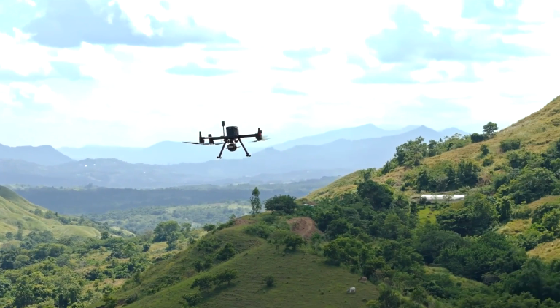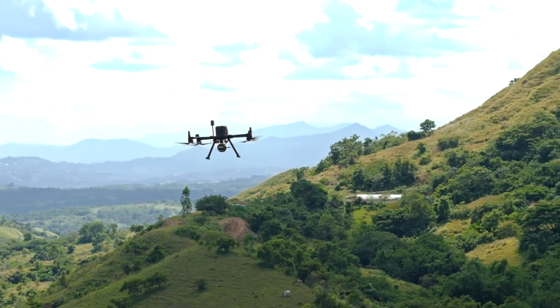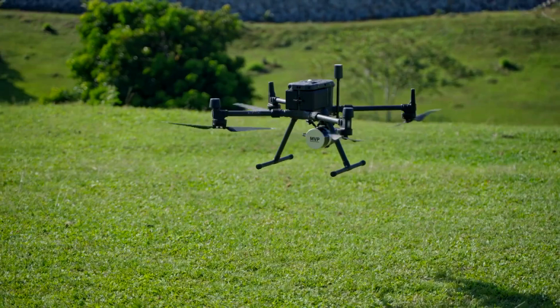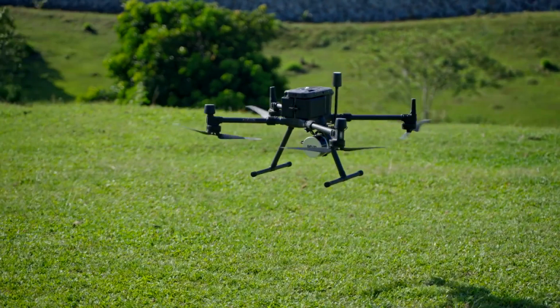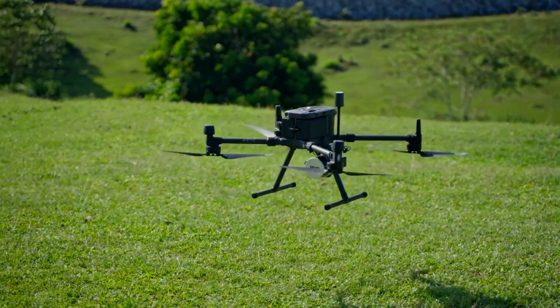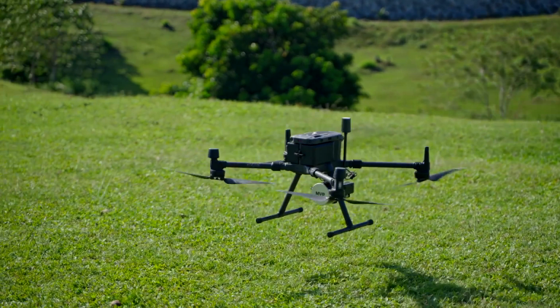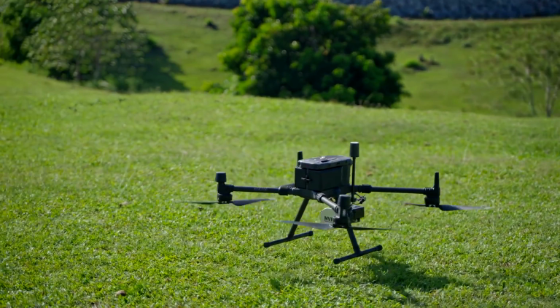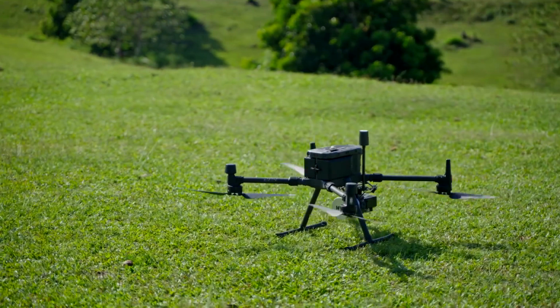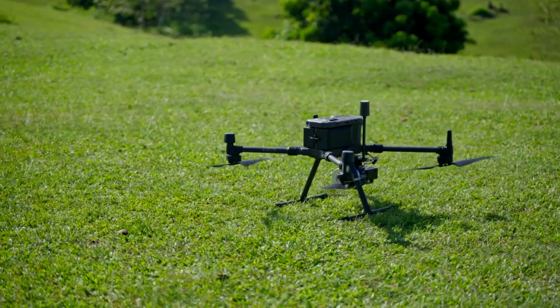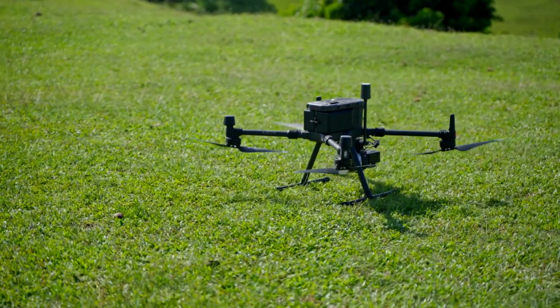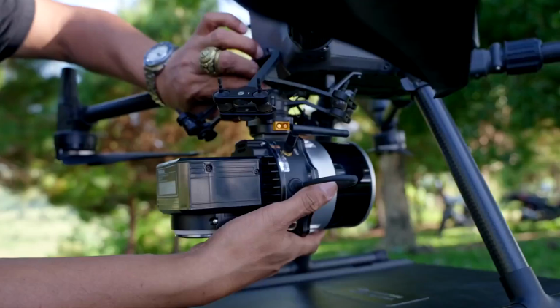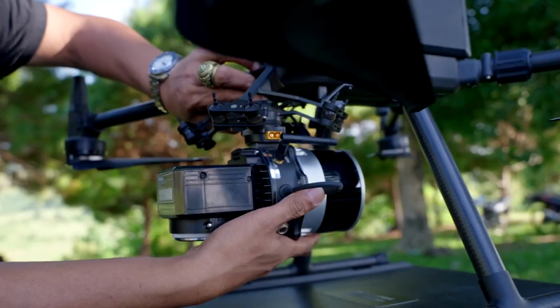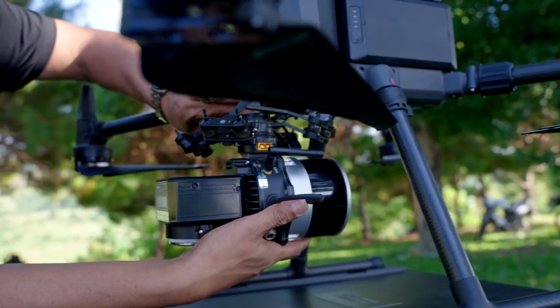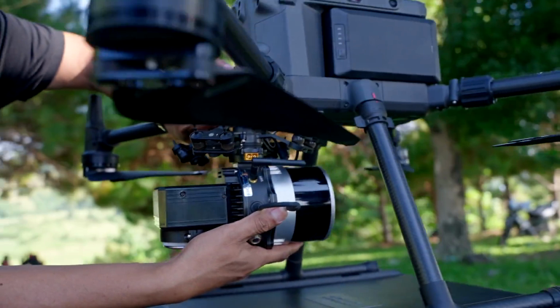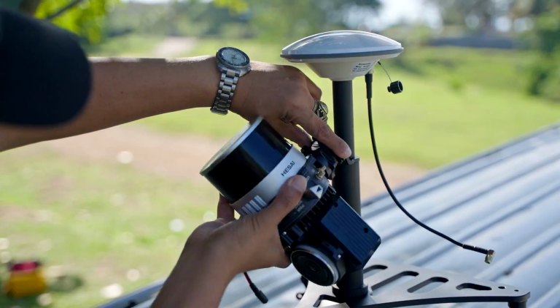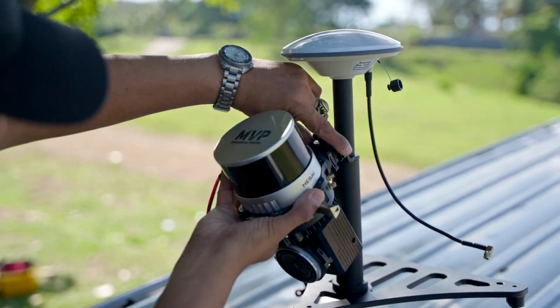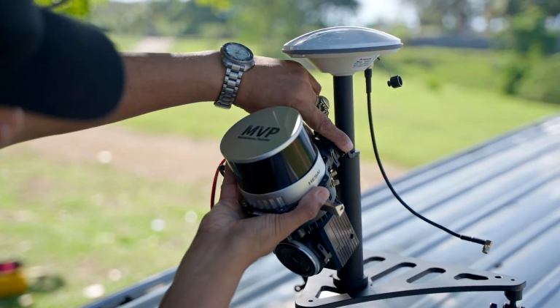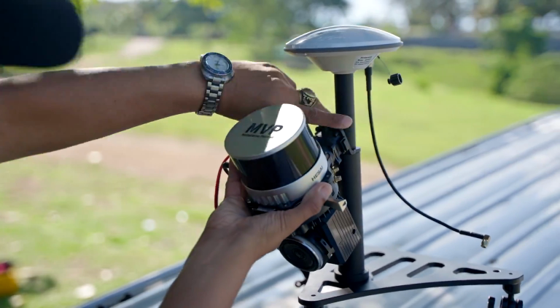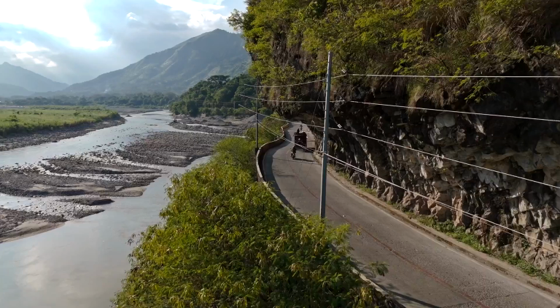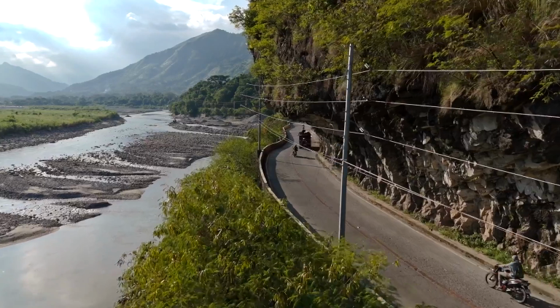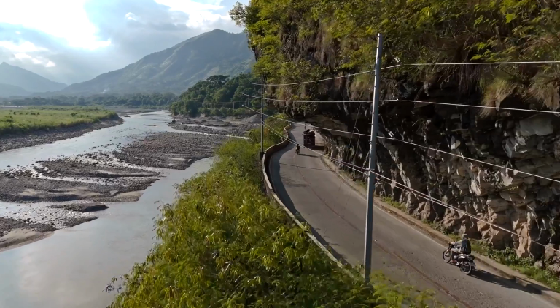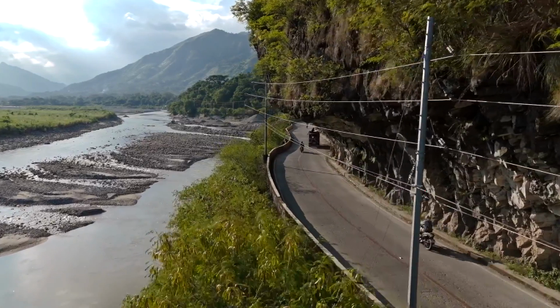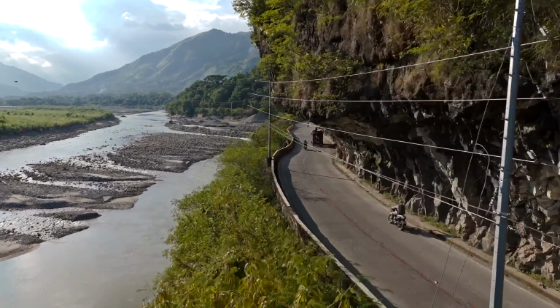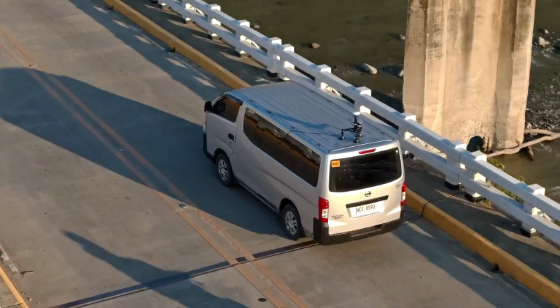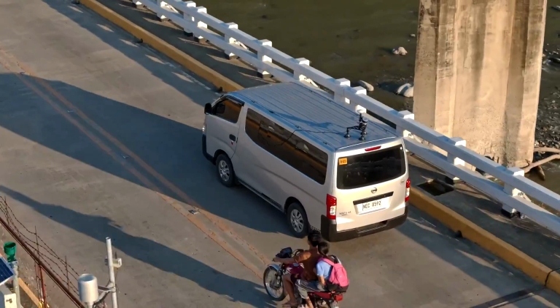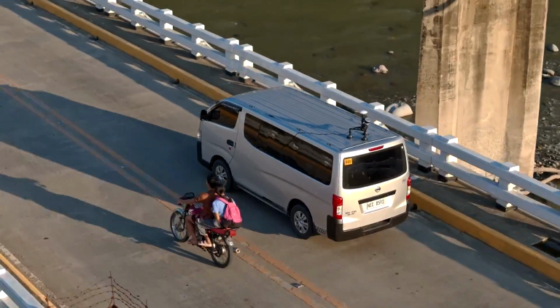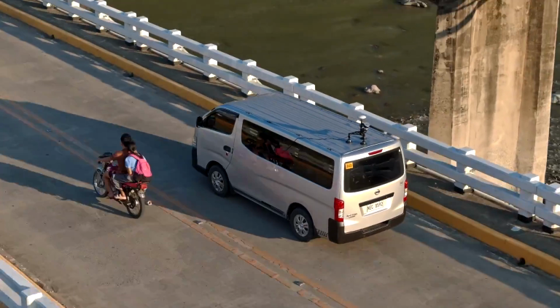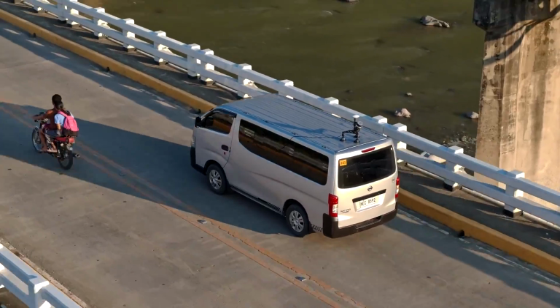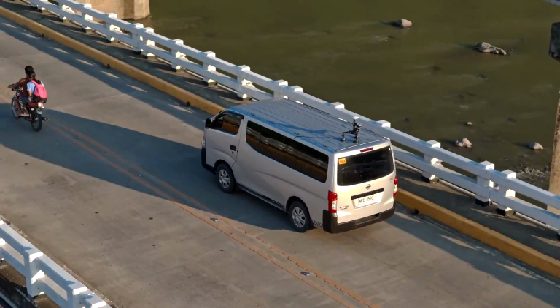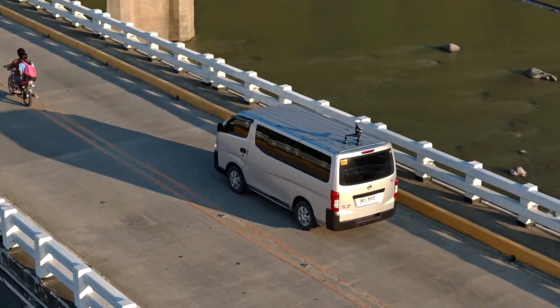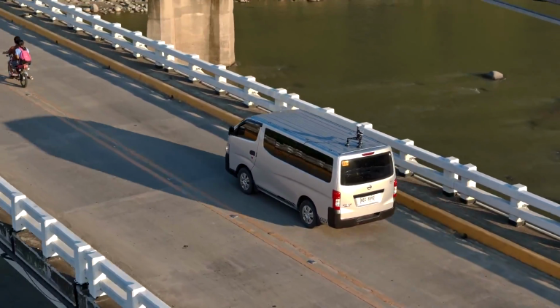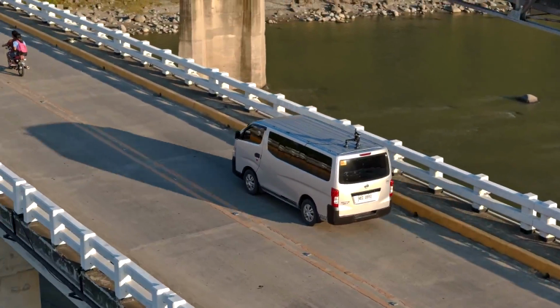The MVP LiDAR can be mounted in a vehicle in areas that drones cannot access due to restrictions. It is cost-effective, has high precision, a streamlined workflow, and covers a wide field of view.